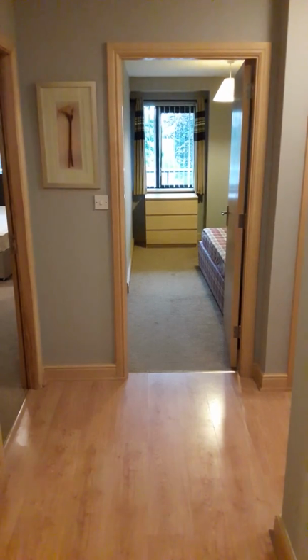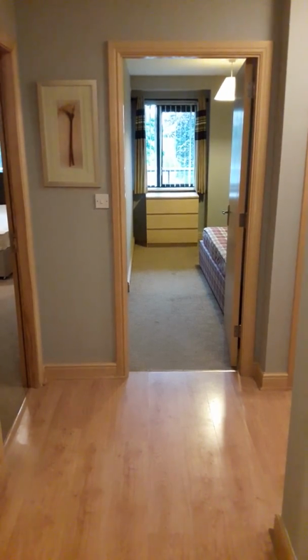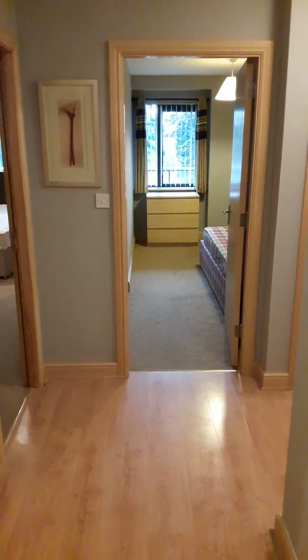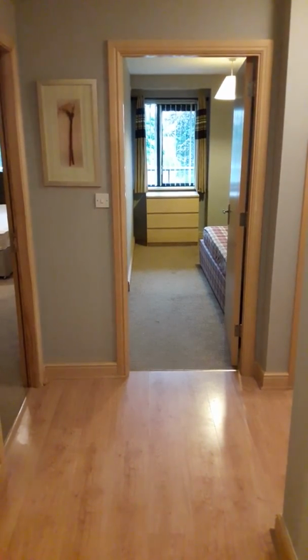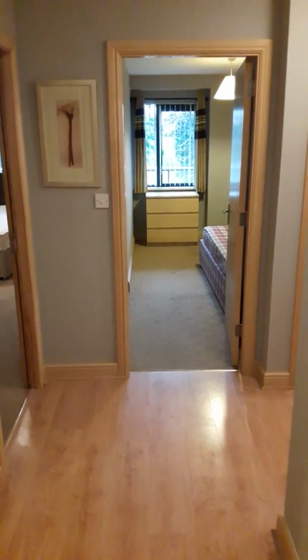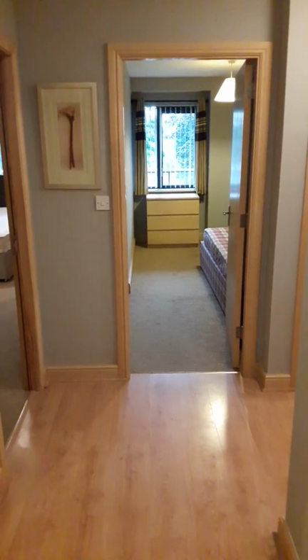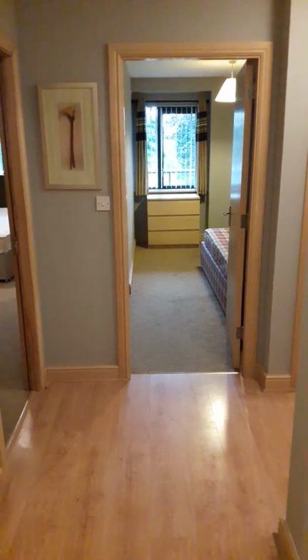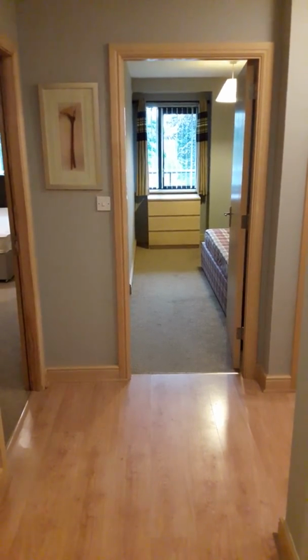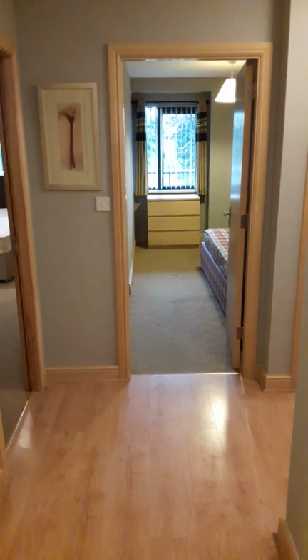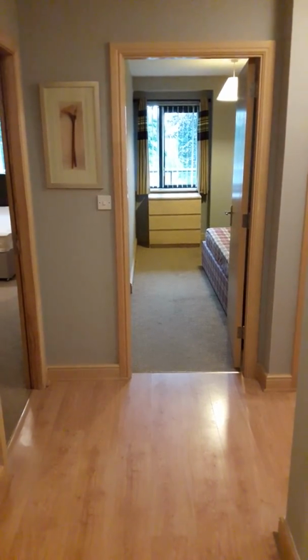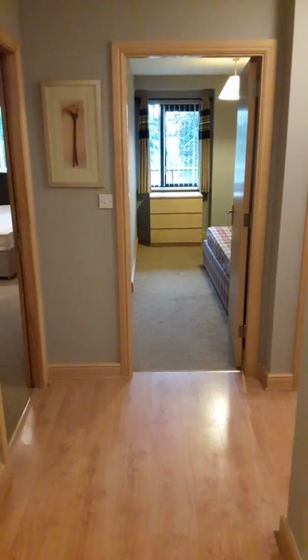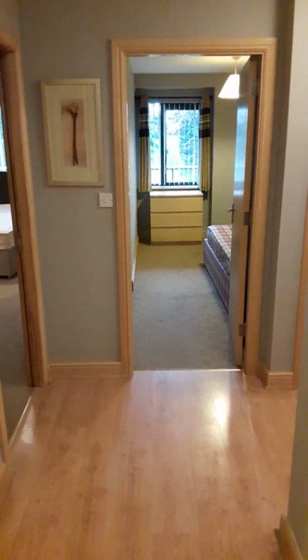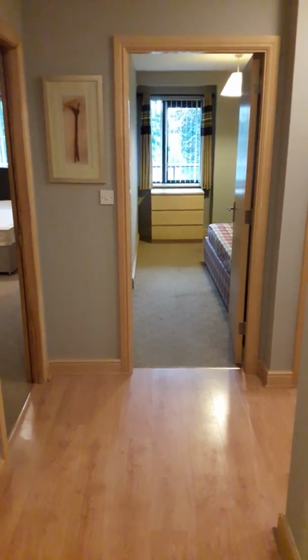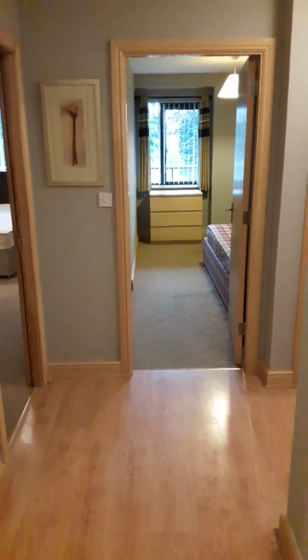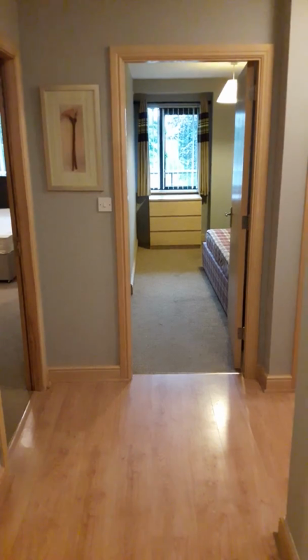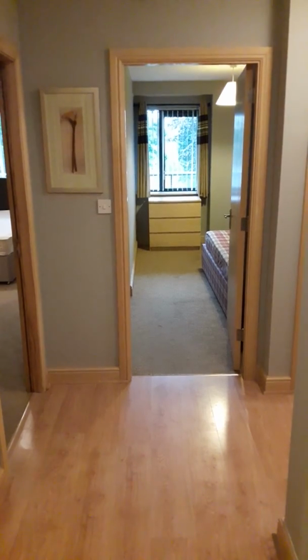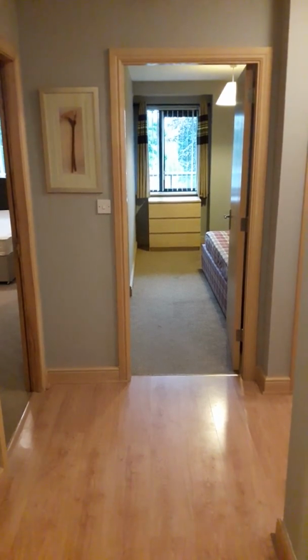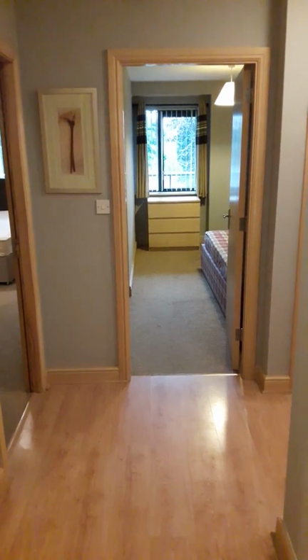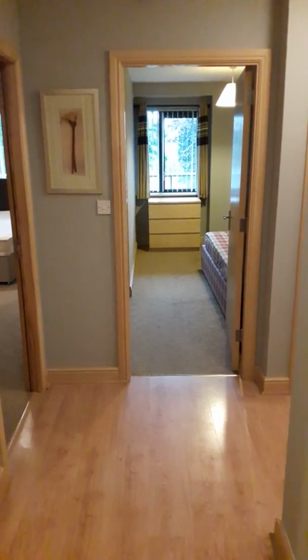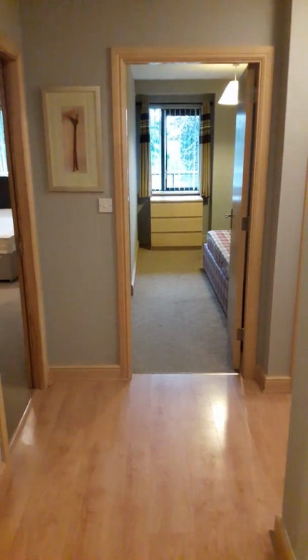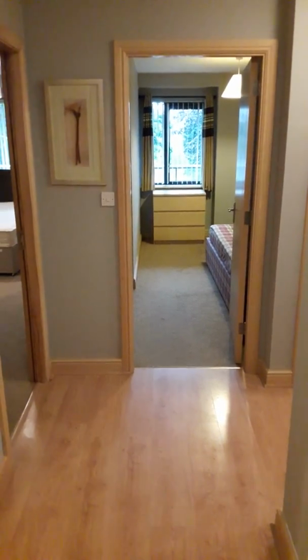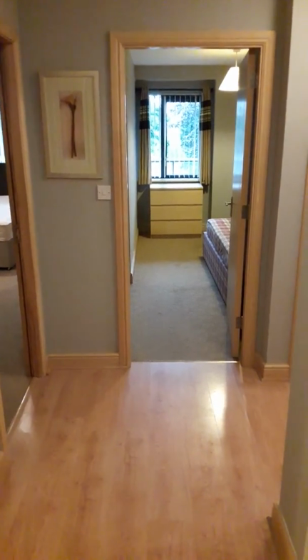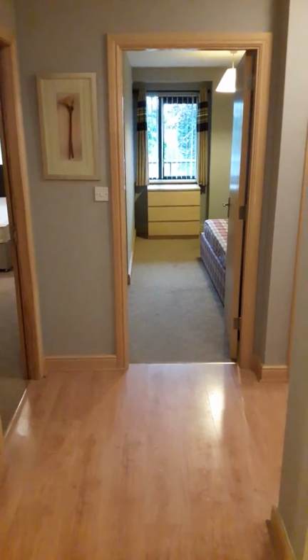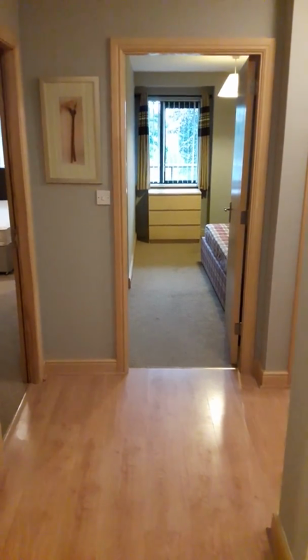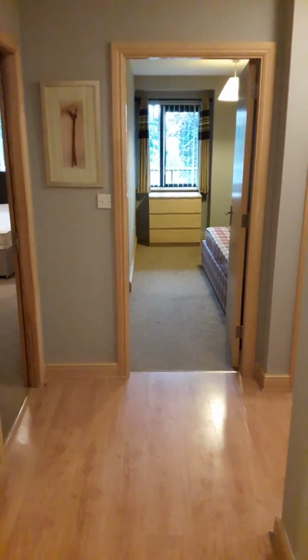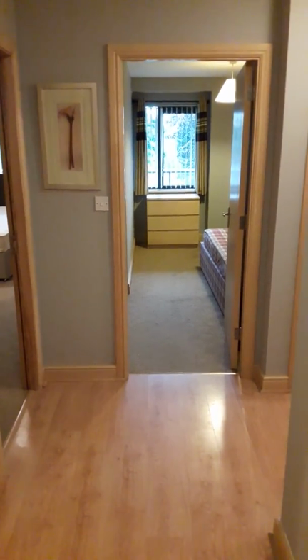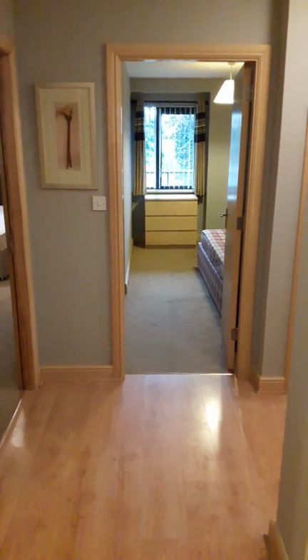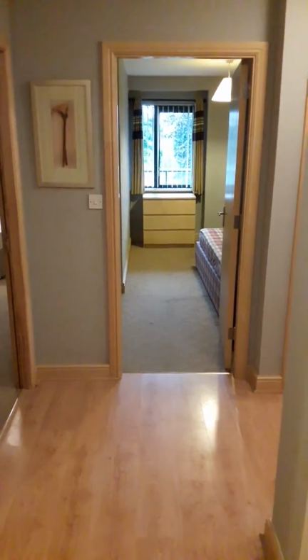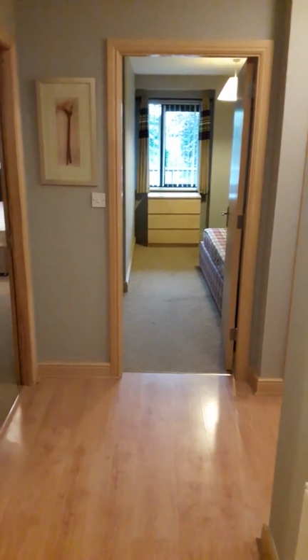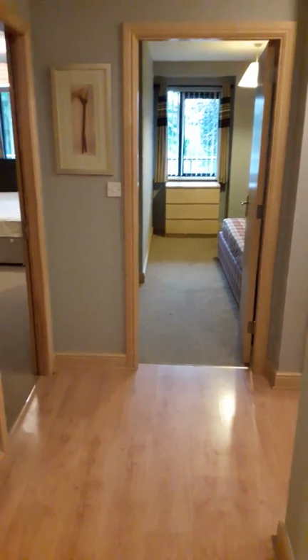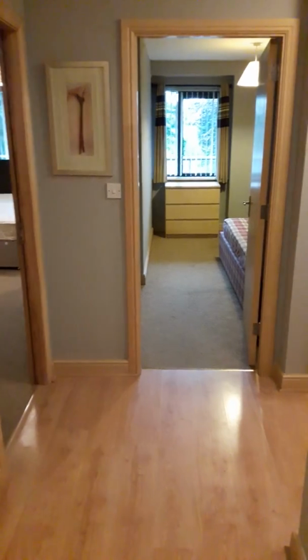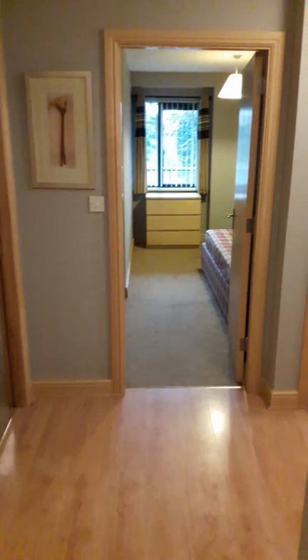This is Gary Wildman here. I'm at apartment 87 Wattley Hall in Dublin 15. It's the 15th of August 2016. I'm going to do a video walkthrough tour of this property.